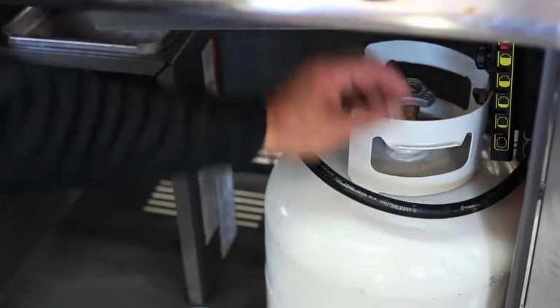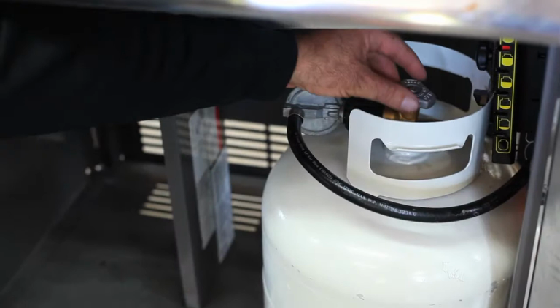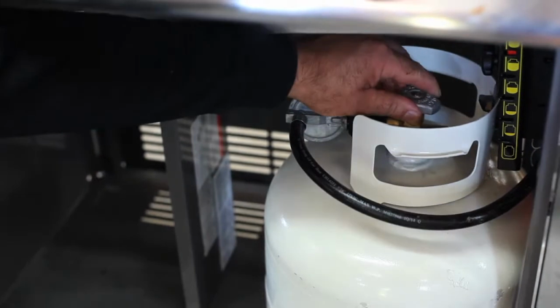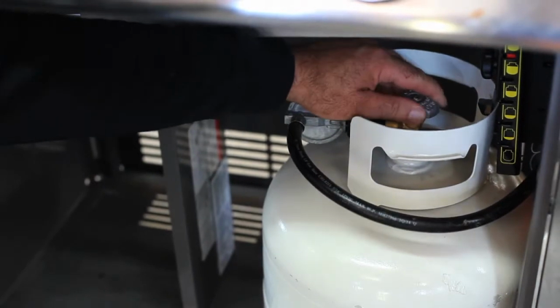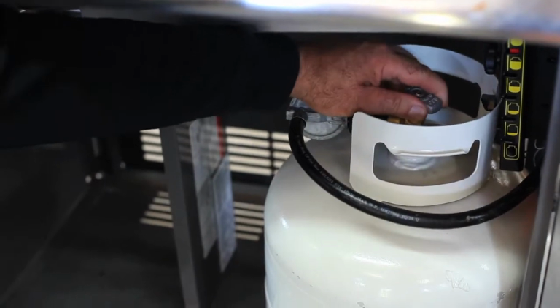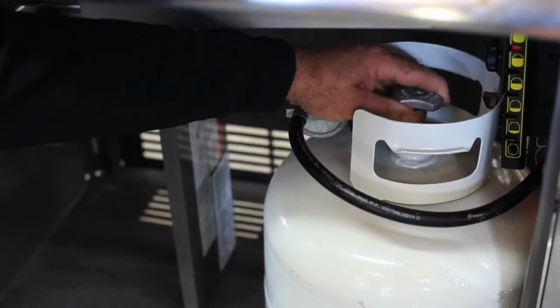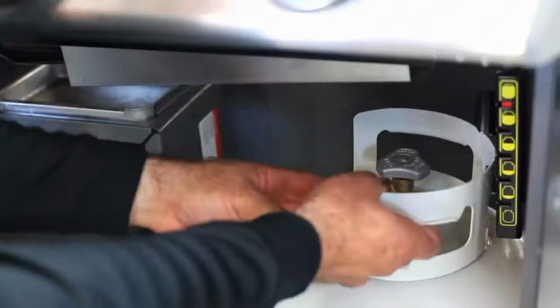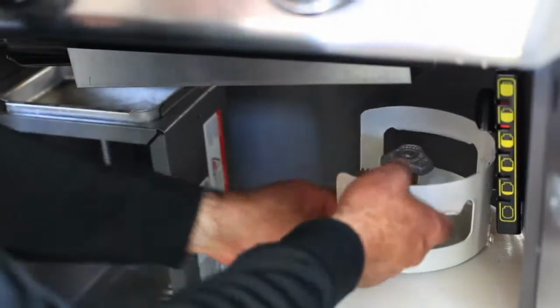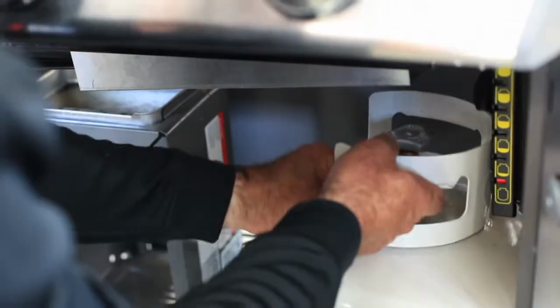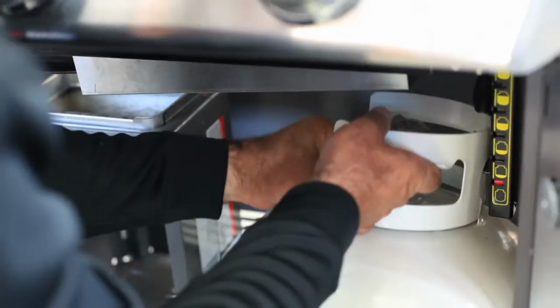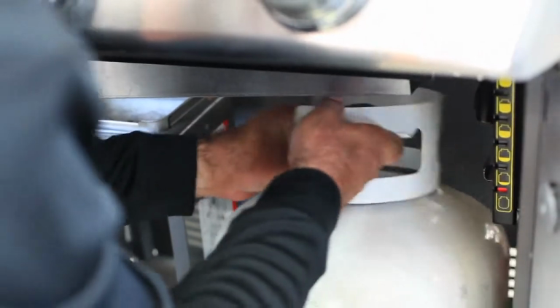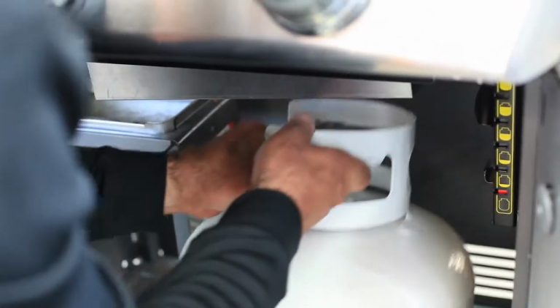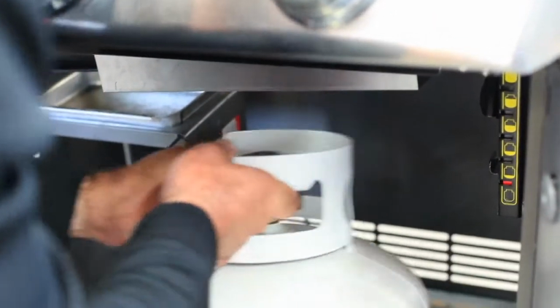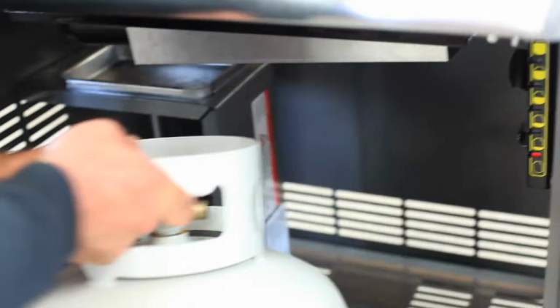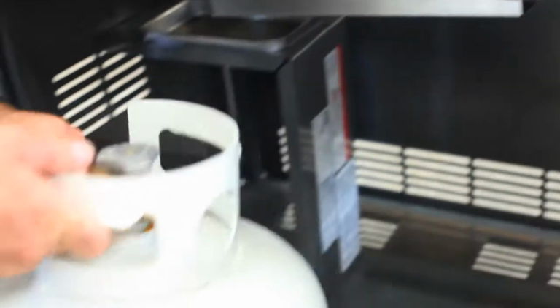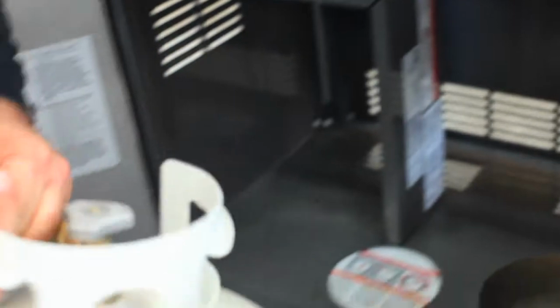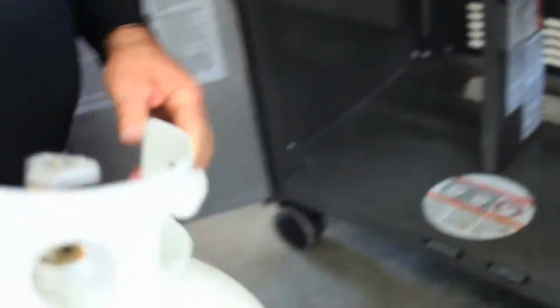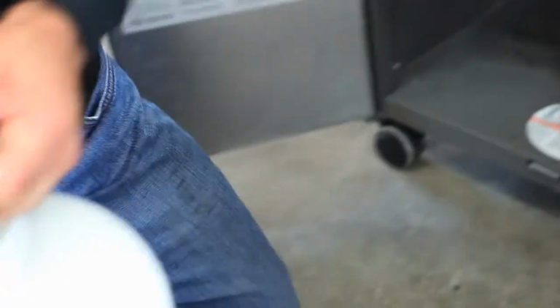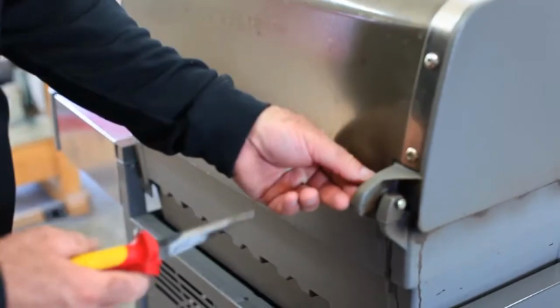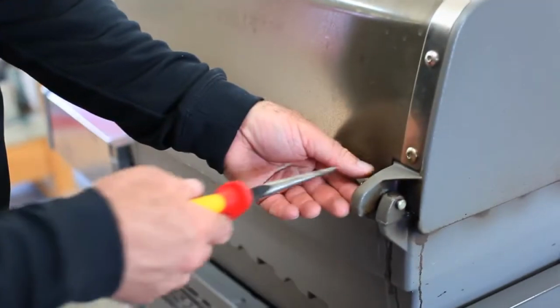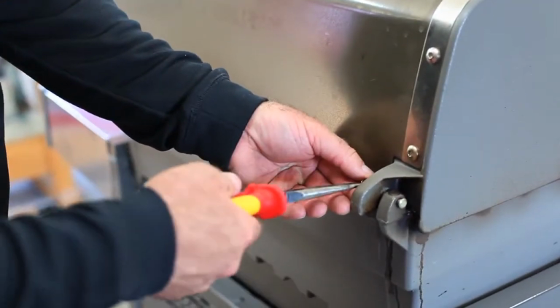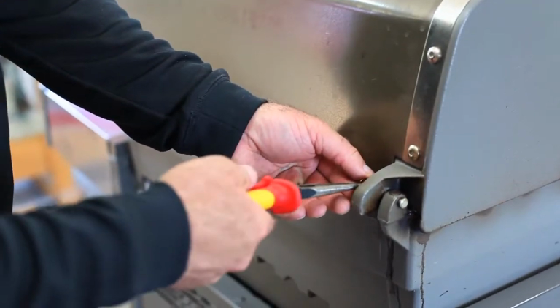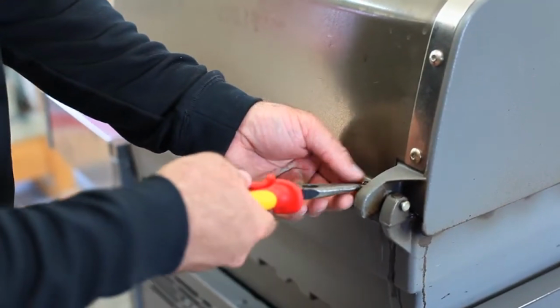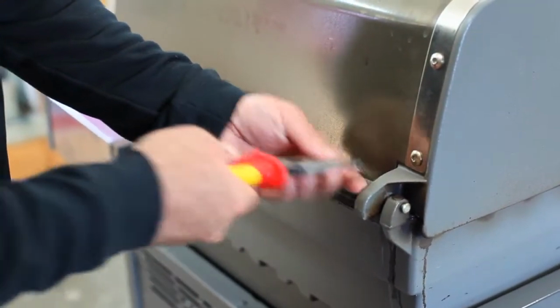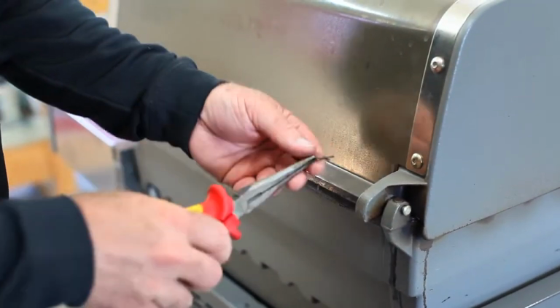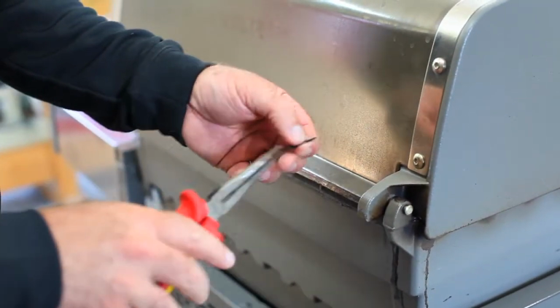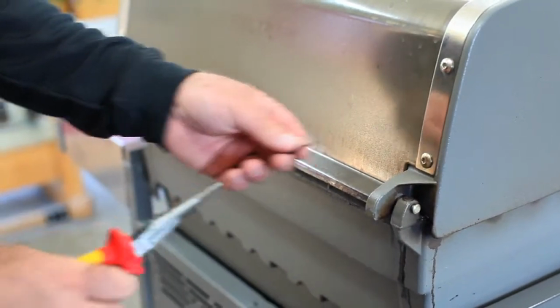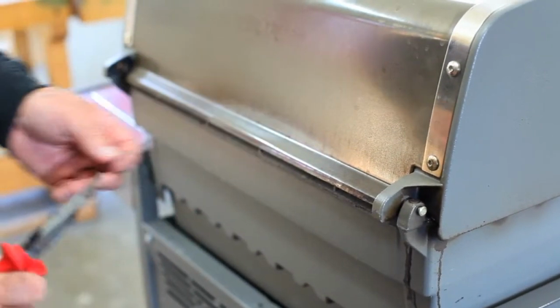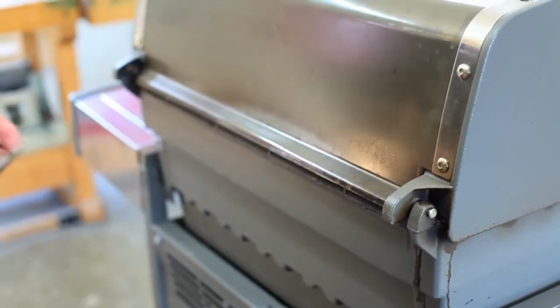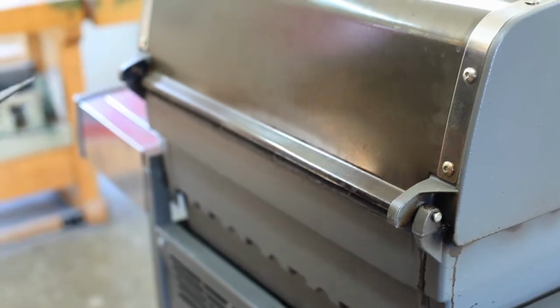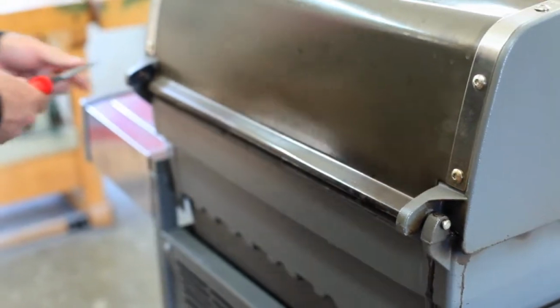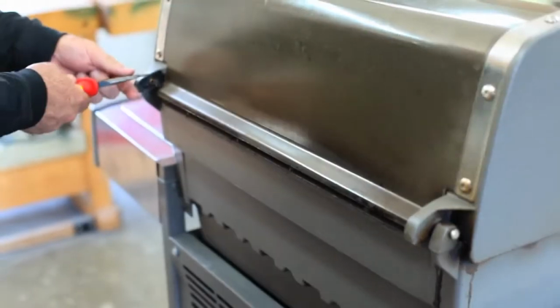Start work by disconnecting the gas supply to the grill you're working on. If it's a propane model, you'll need to take the tank out too. Even though you don't need to remove the lid strictly speaking to work on the igniter system, take it off anyway.